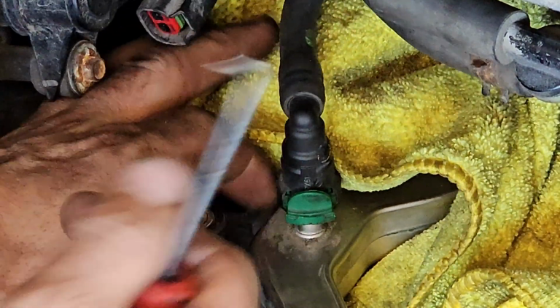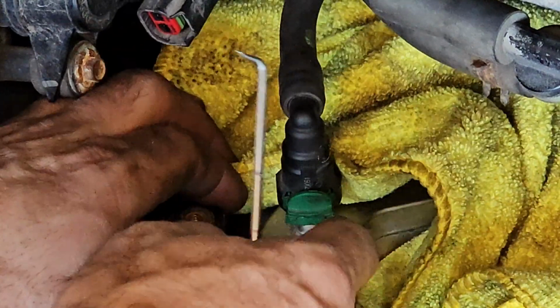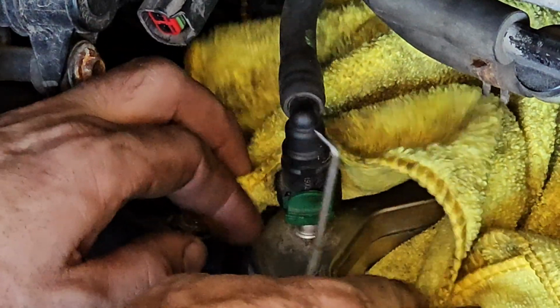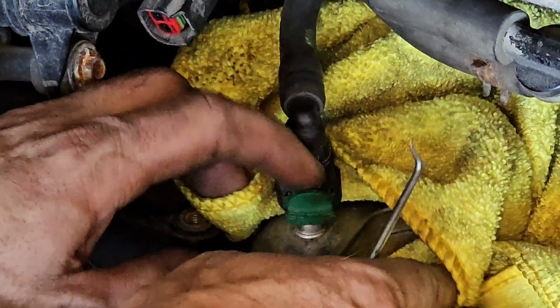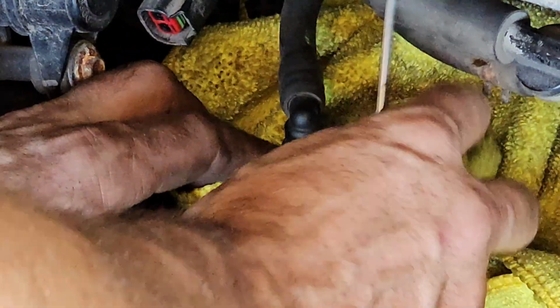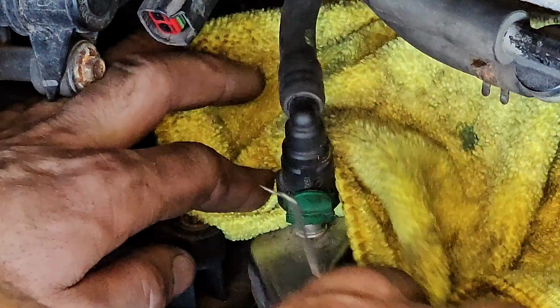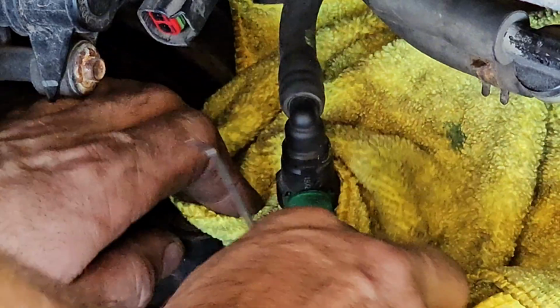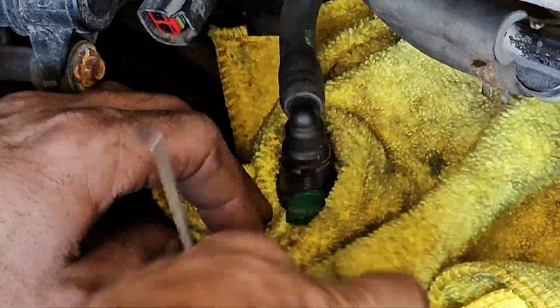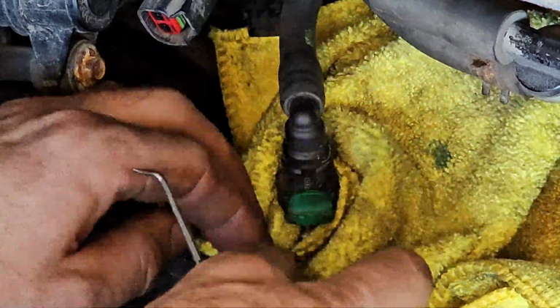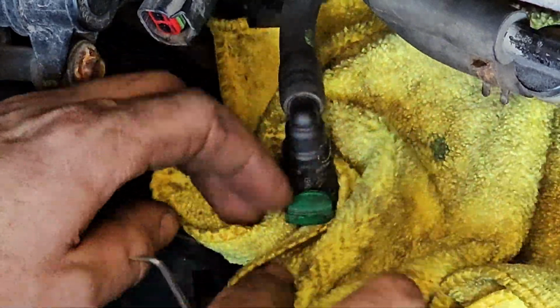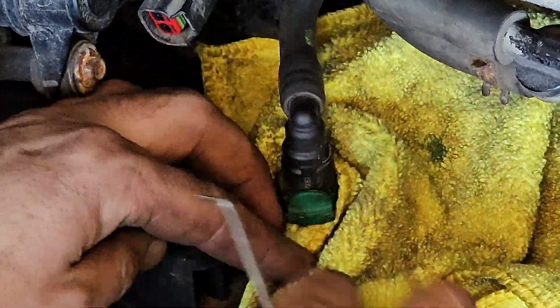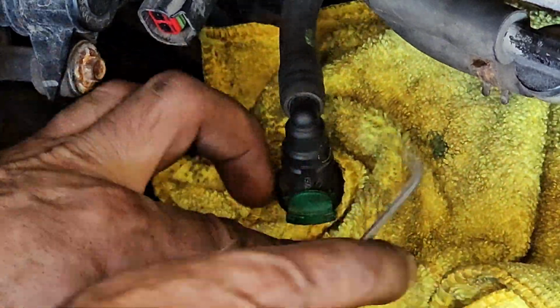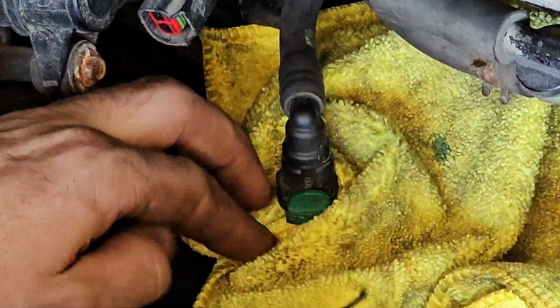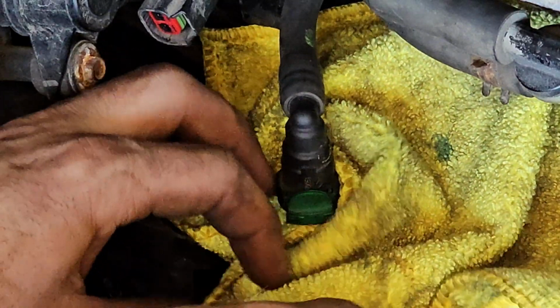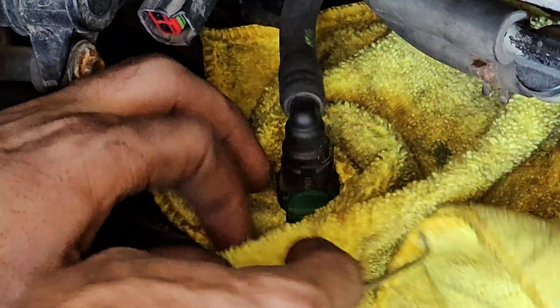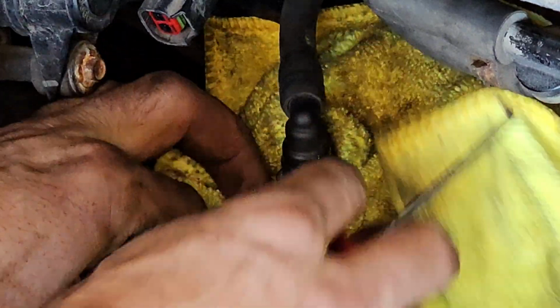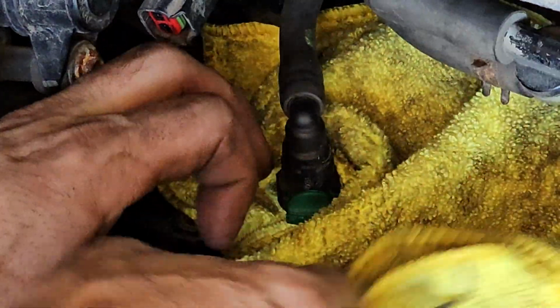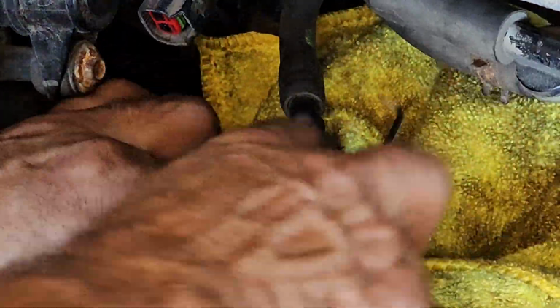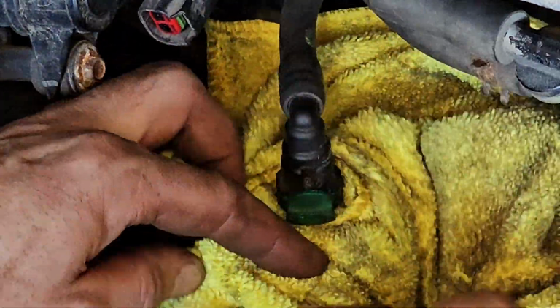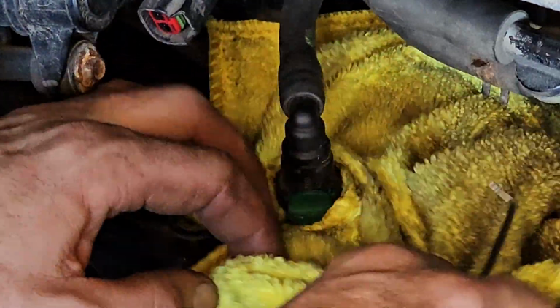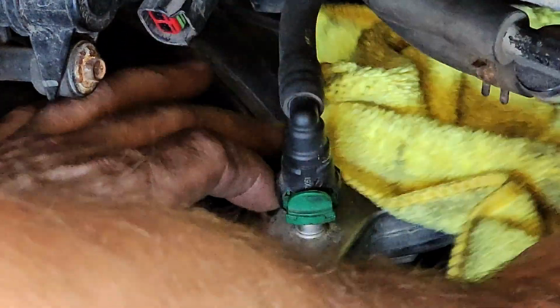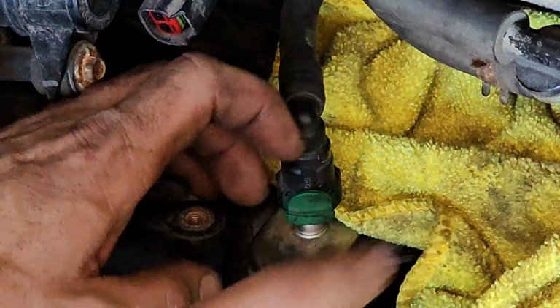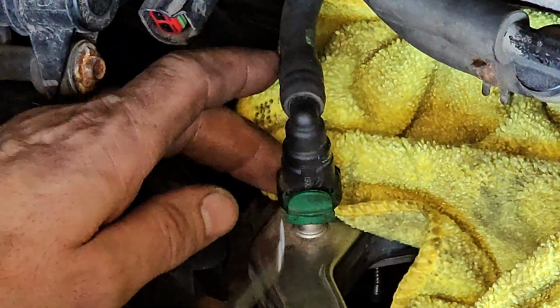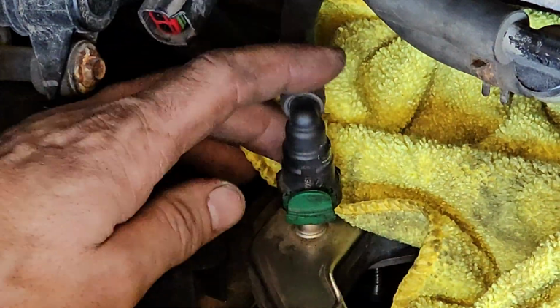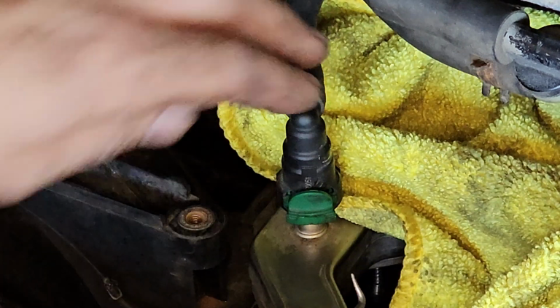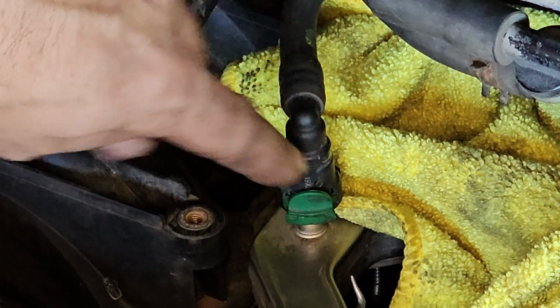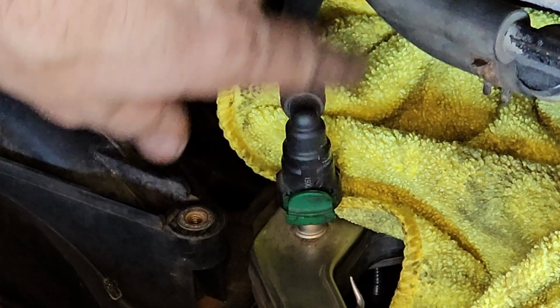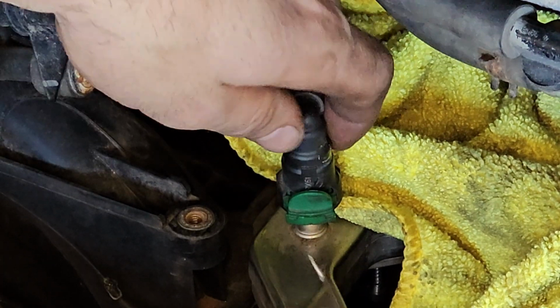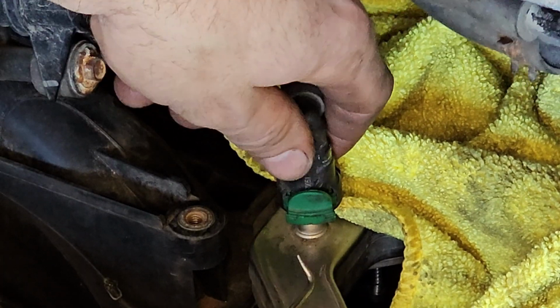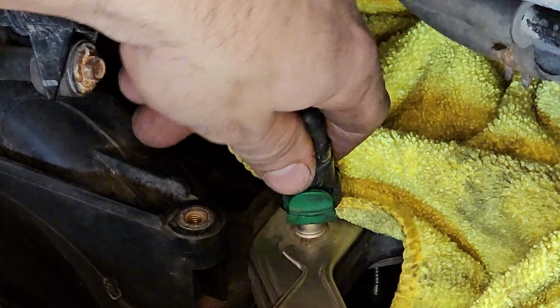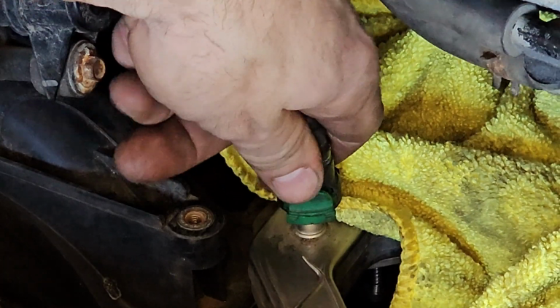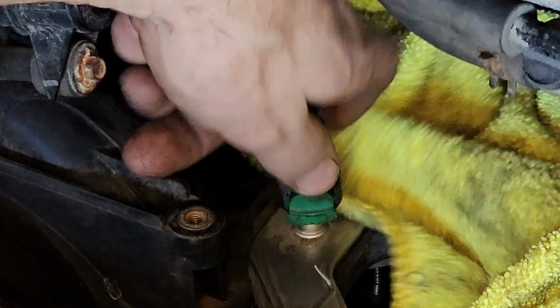I didn't relieve the fuel pressure in this rail, so I'm gonna put a bit of a rag down here. I'm gonna show you how to pop this clip open and get this off.